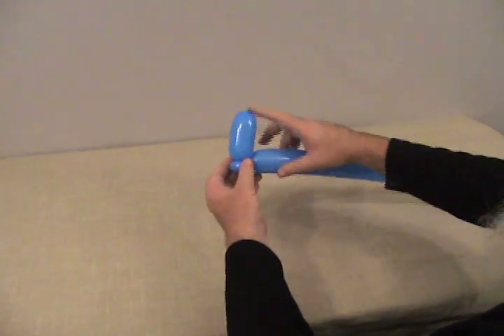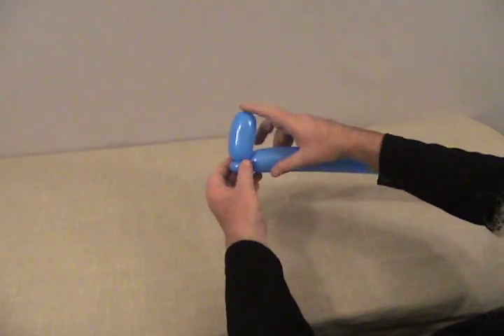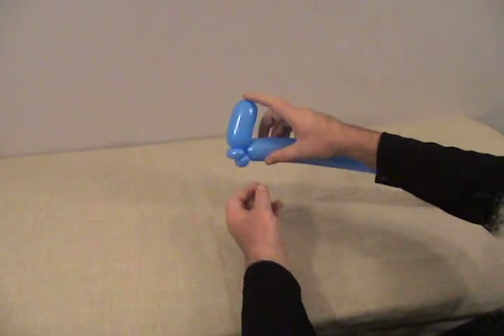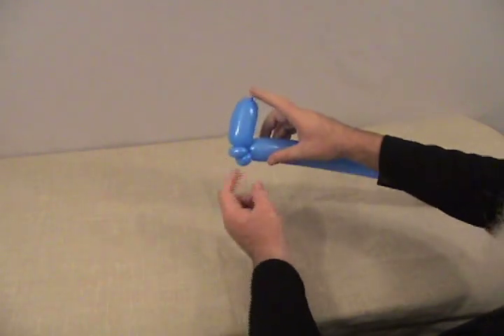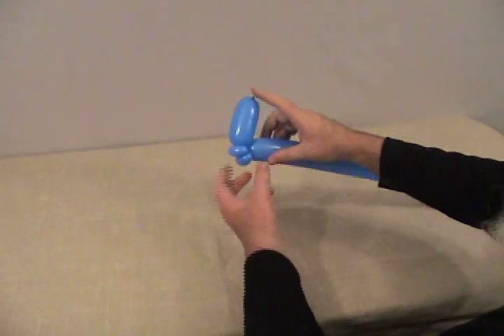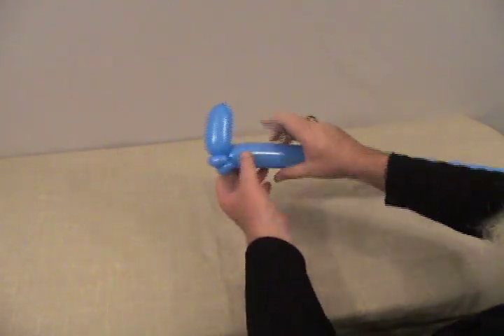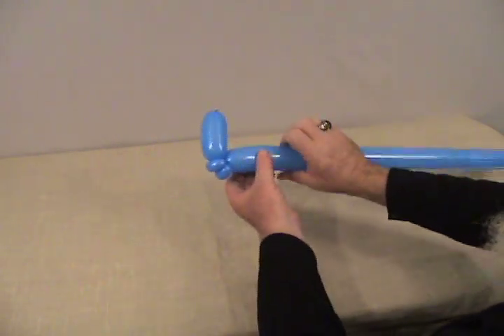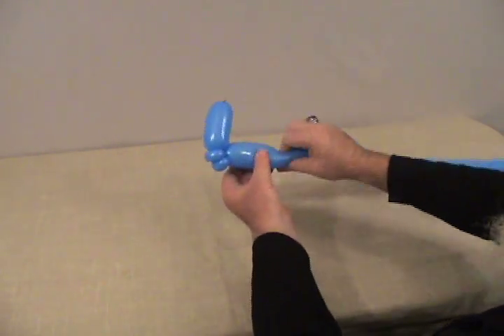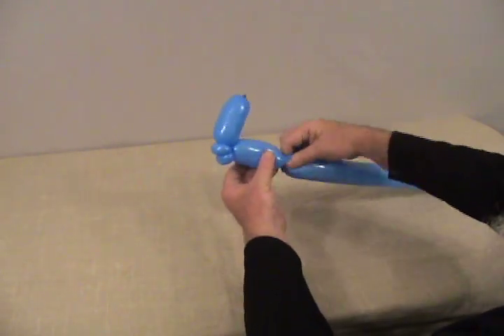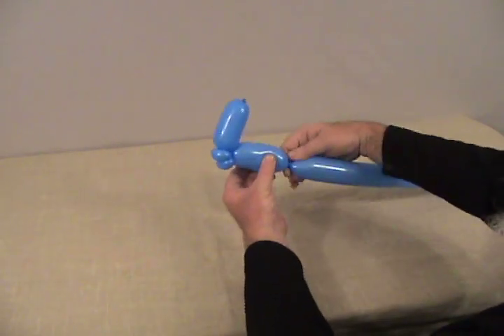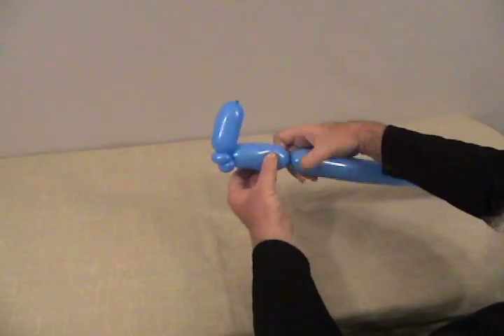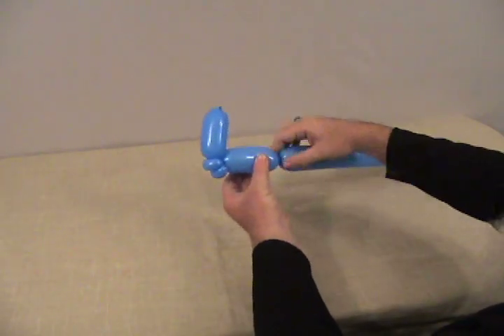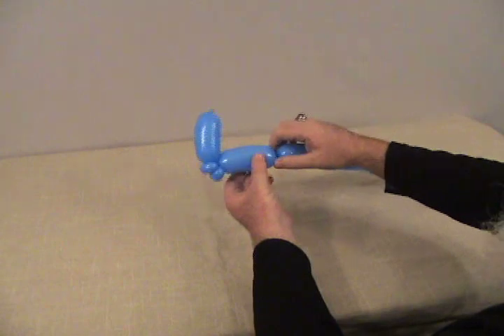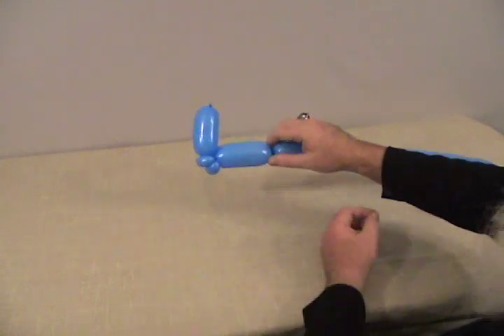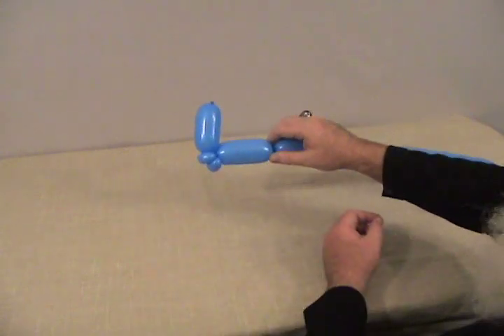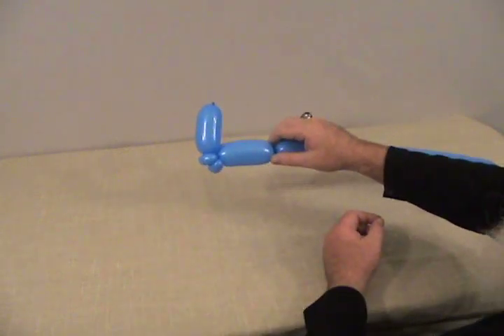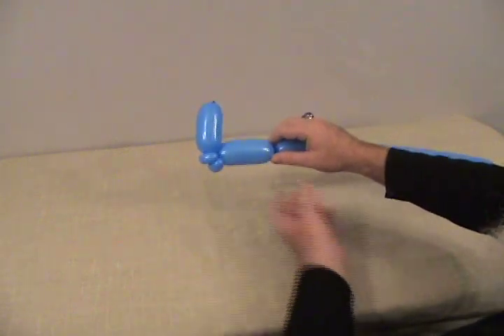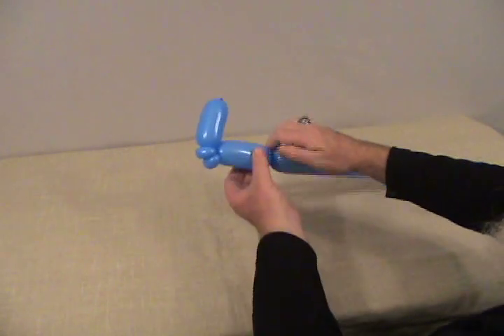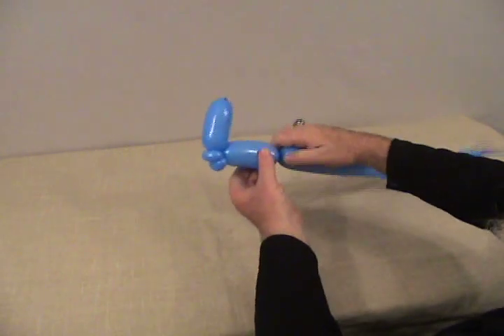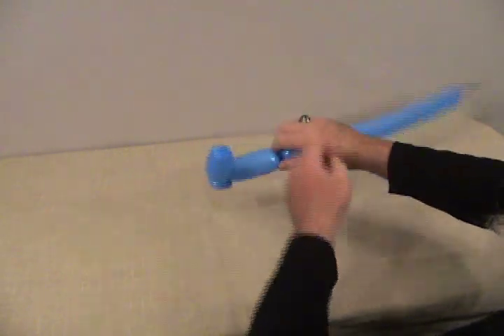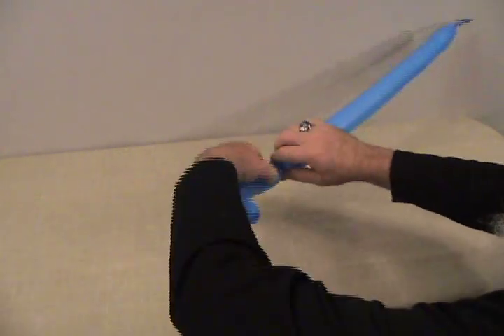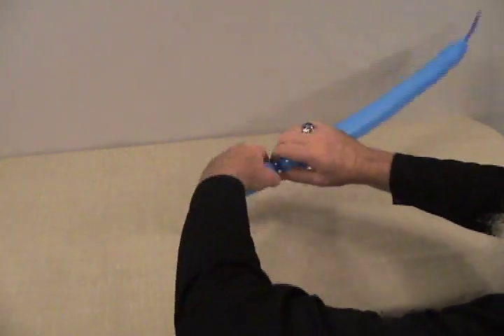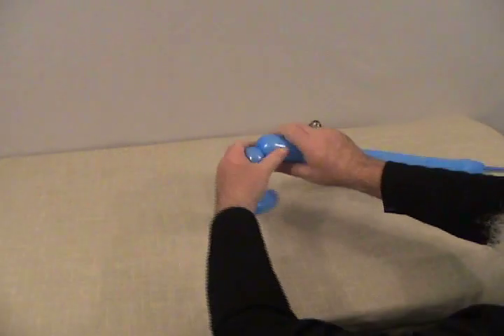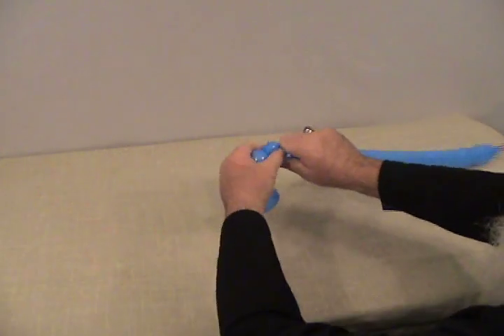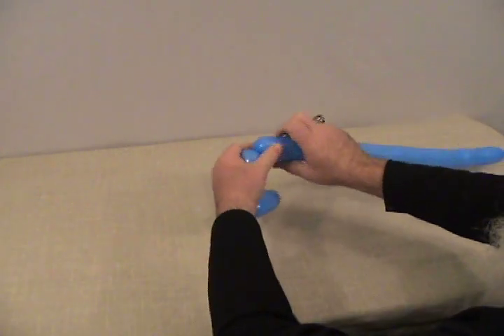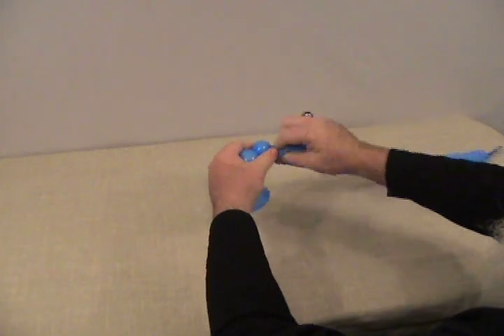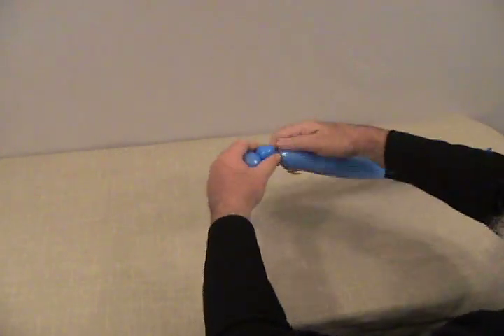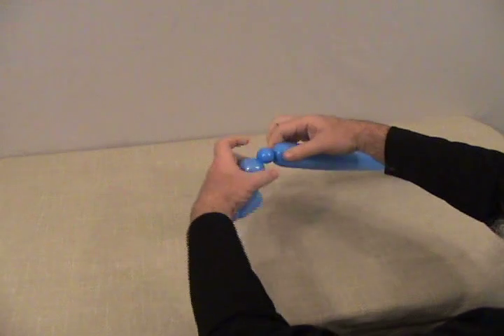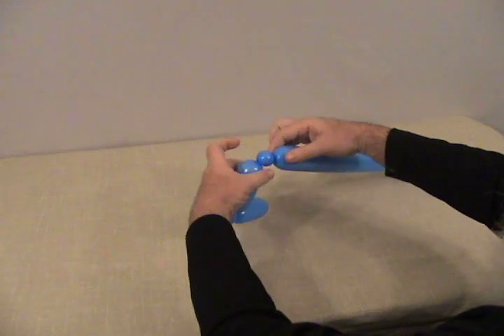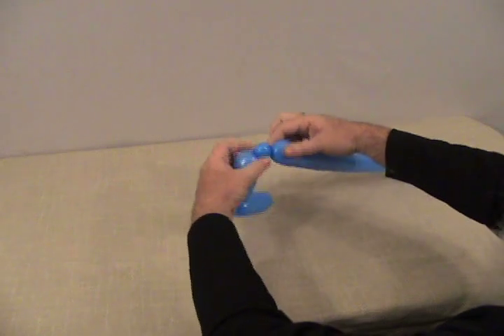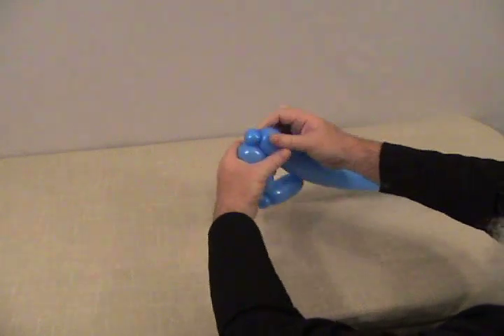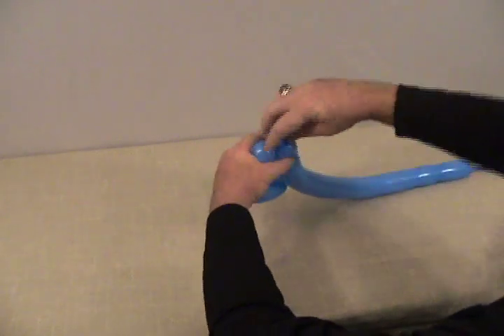So you've got a bubble and two pinch twists. Now we're going to make about a 2 to 2 and a half inch bubble, and then another small bubble — make this into a pinch twist as well.